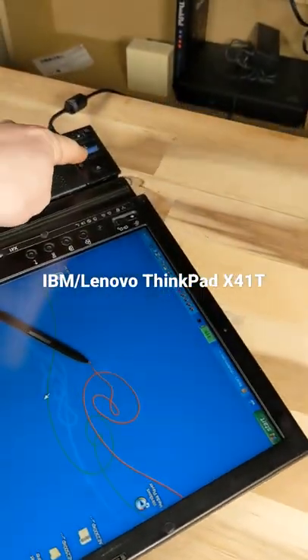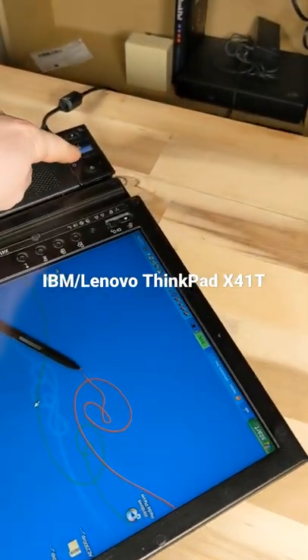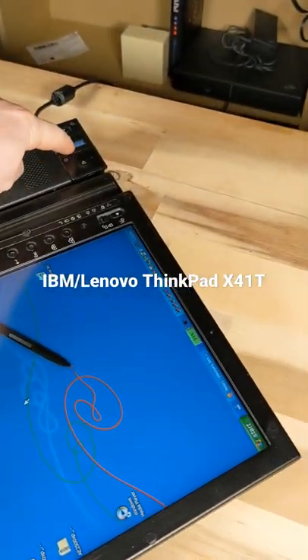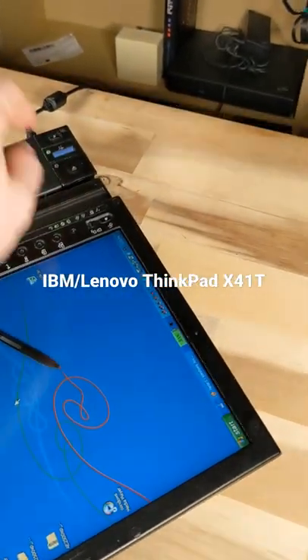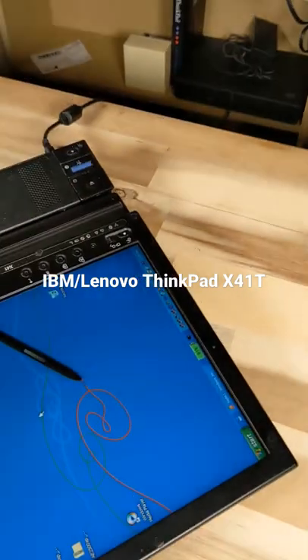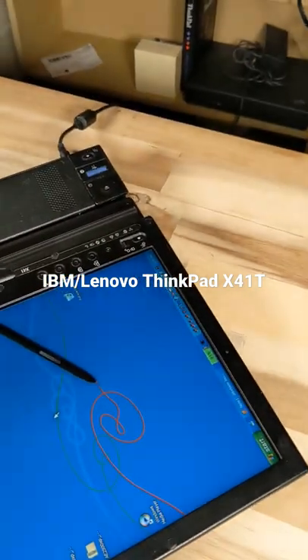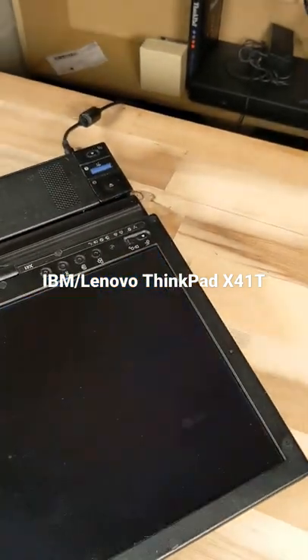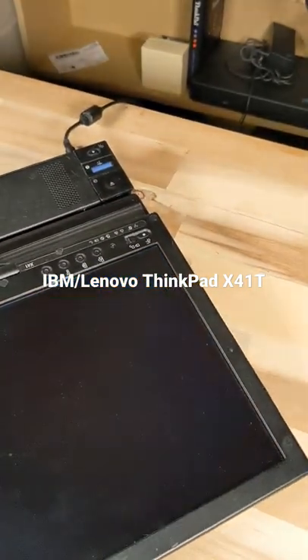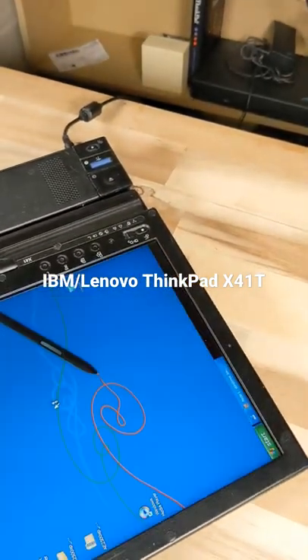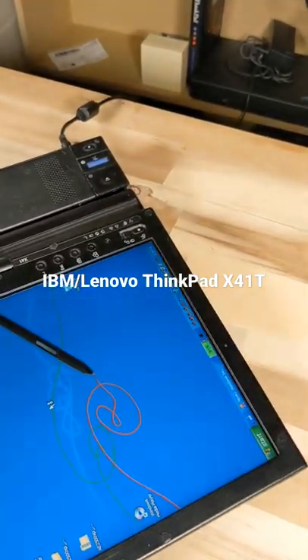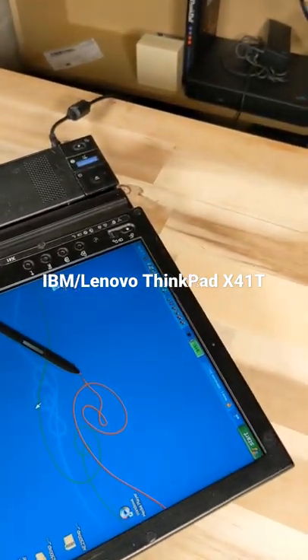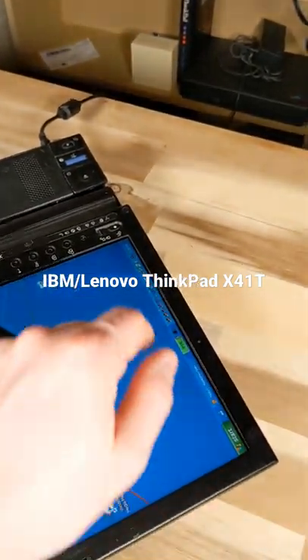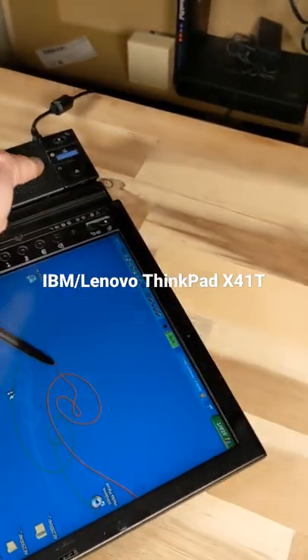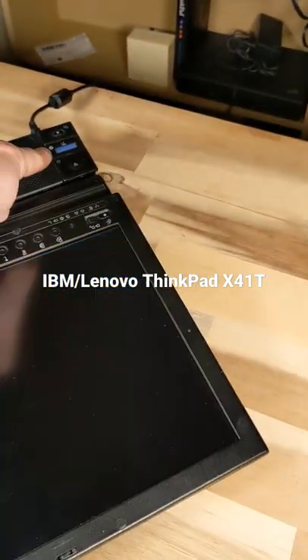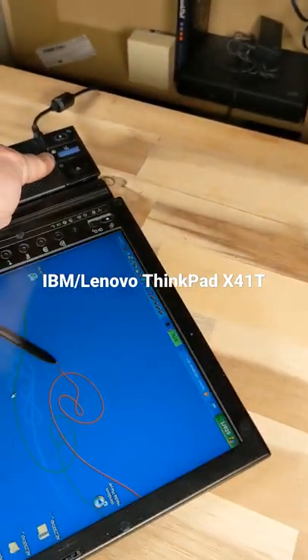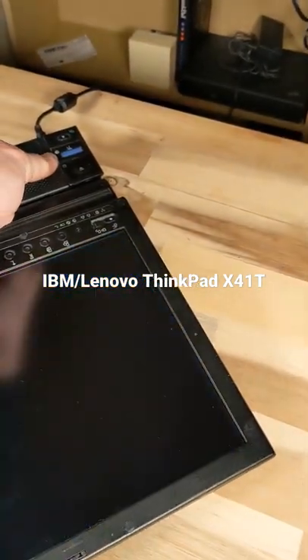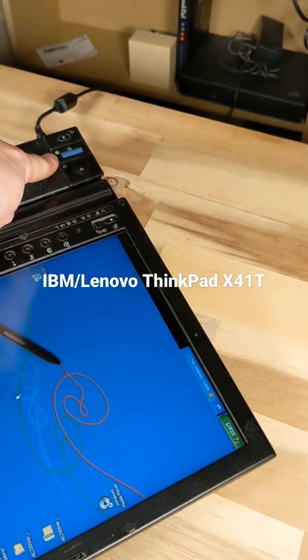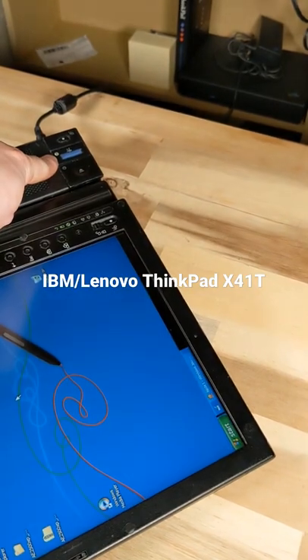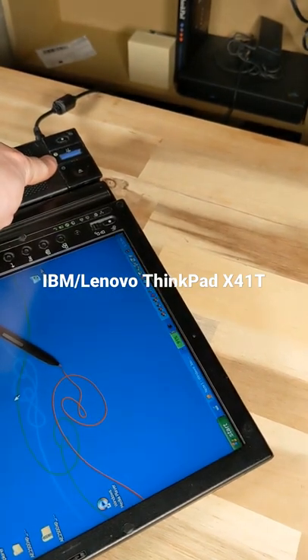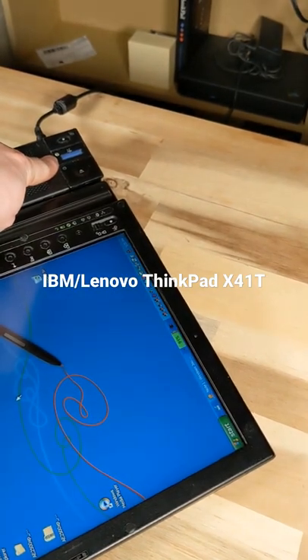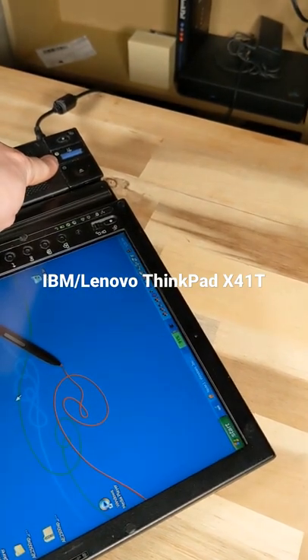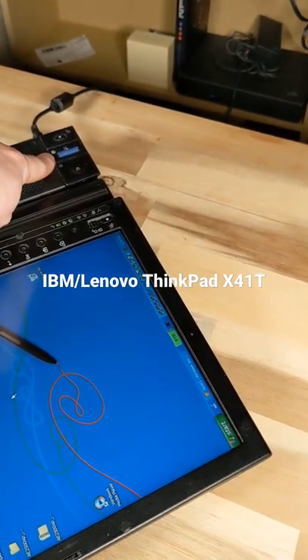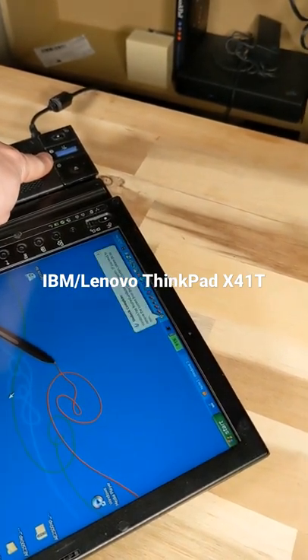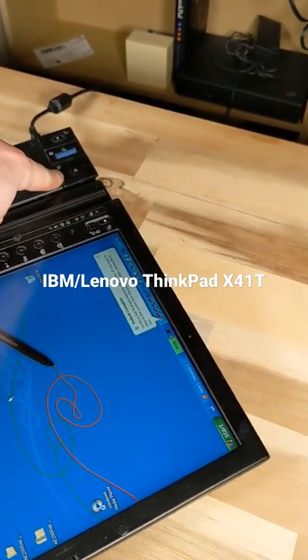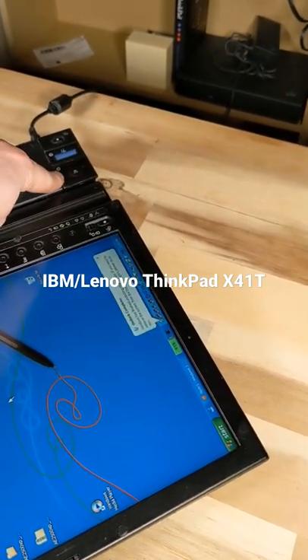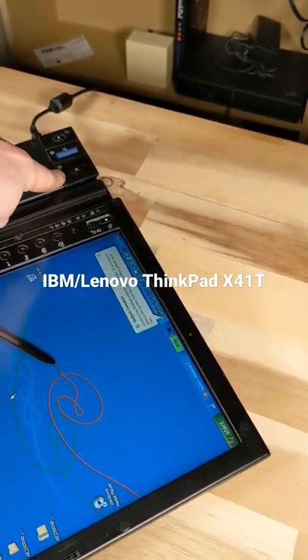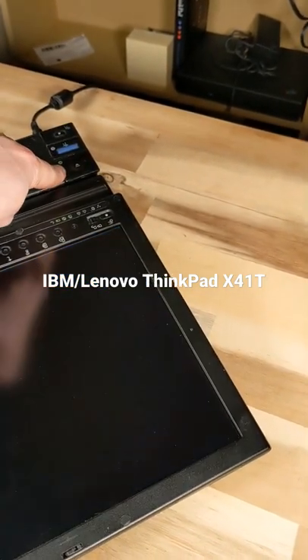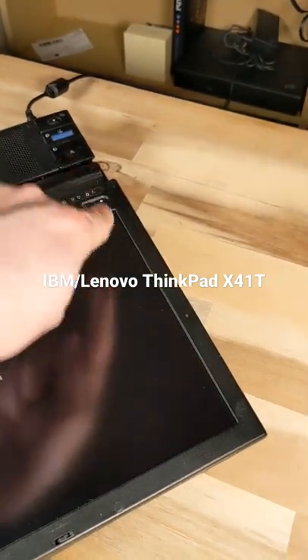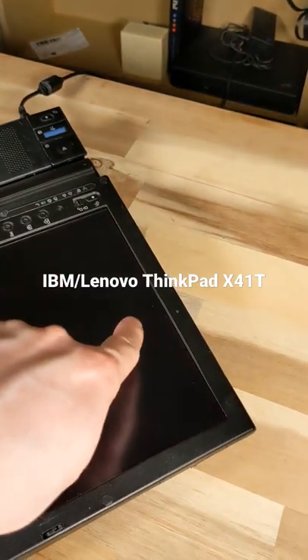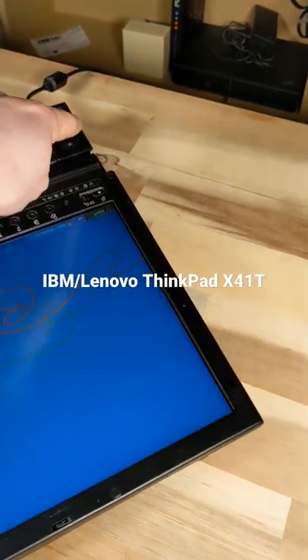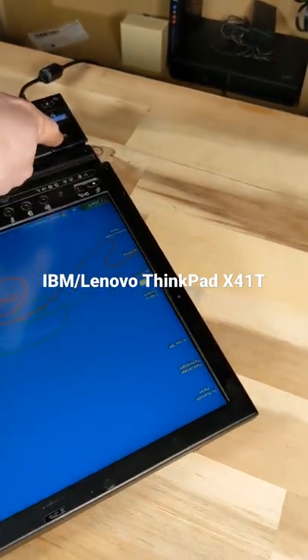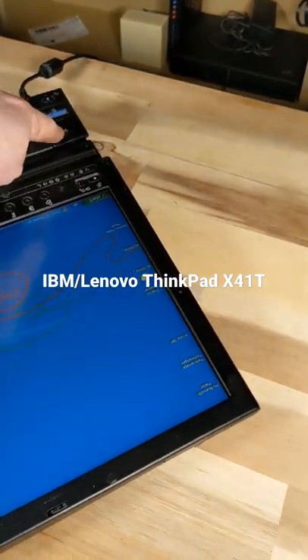Let's hit our Eject button. Wait for it to say that it's okay. And it is okay. Unlock control is good to go.